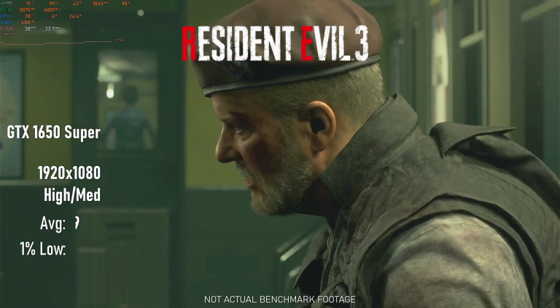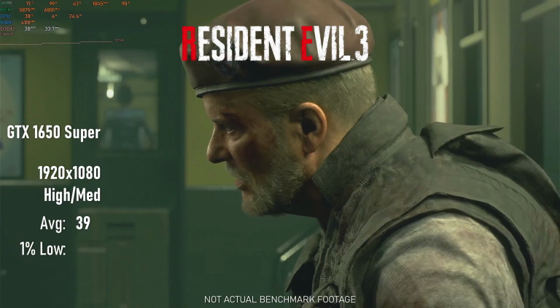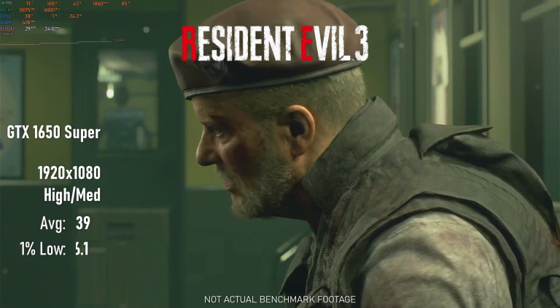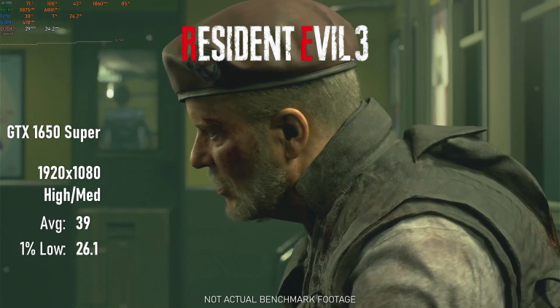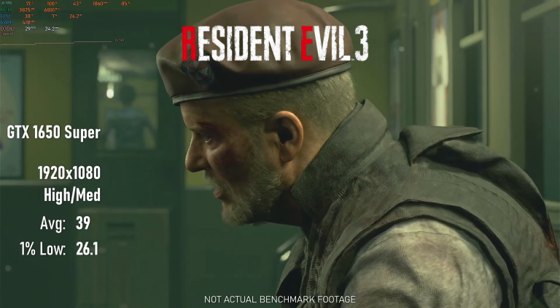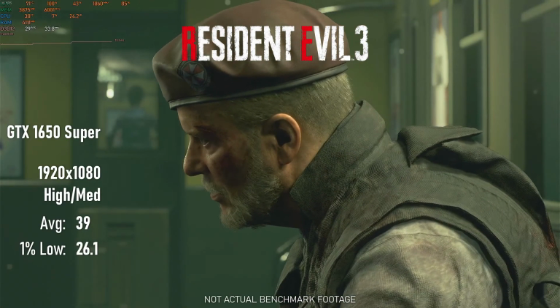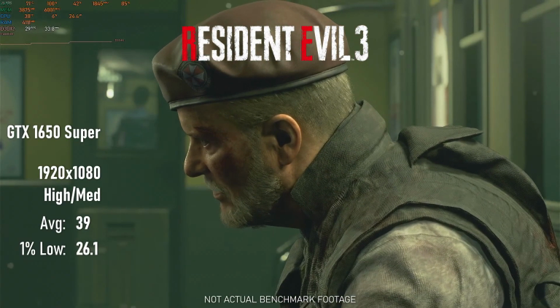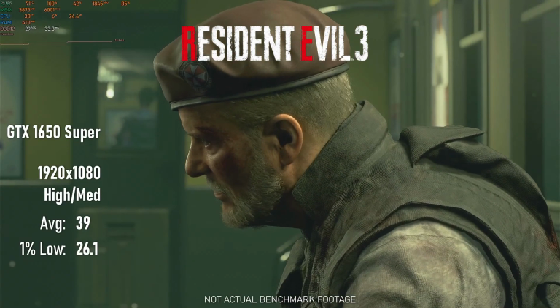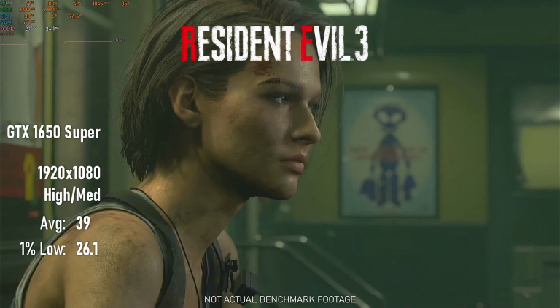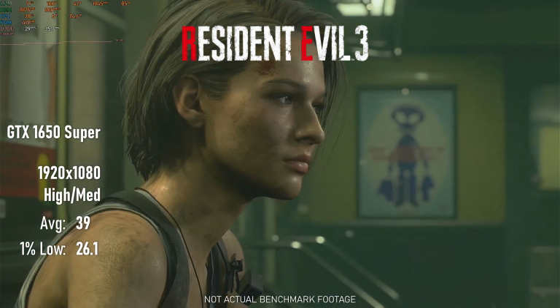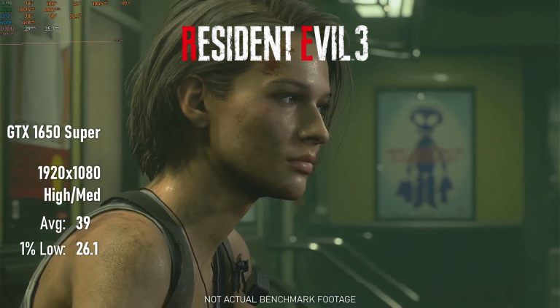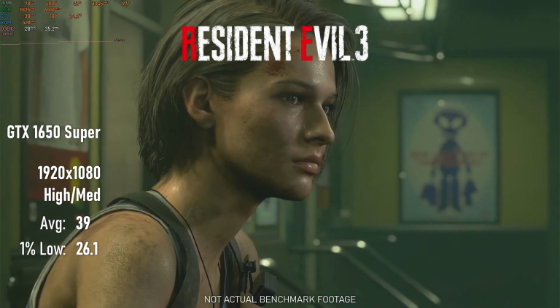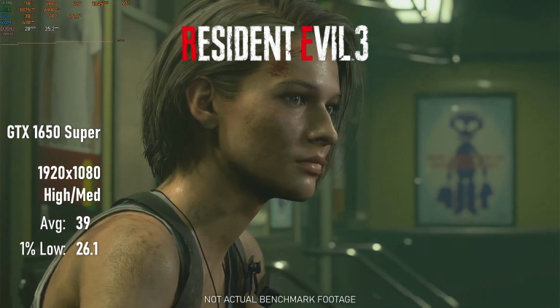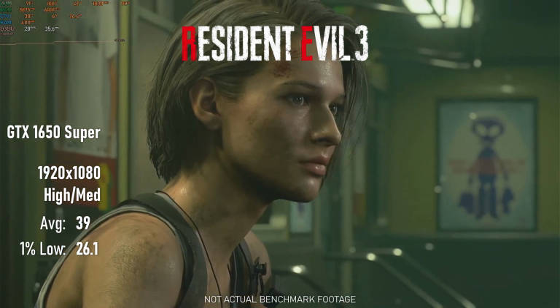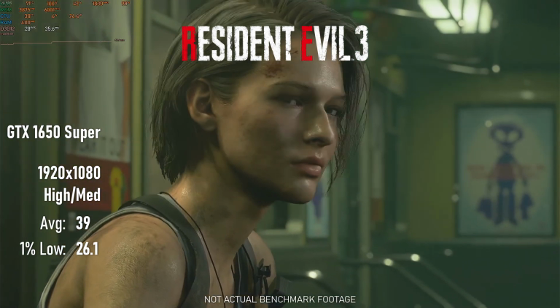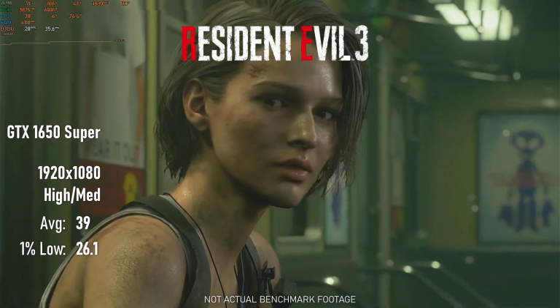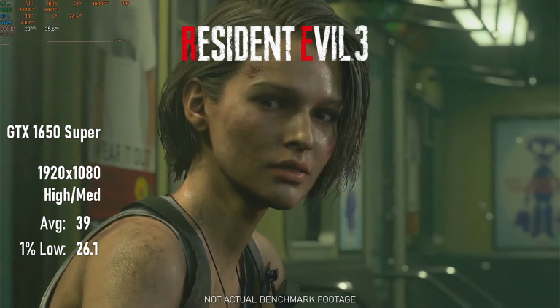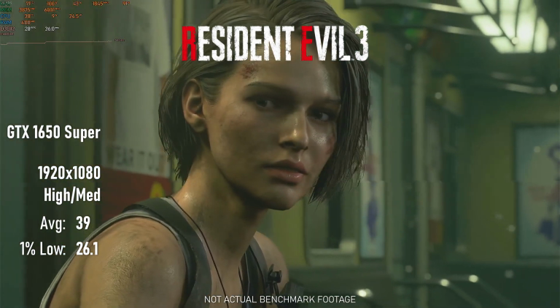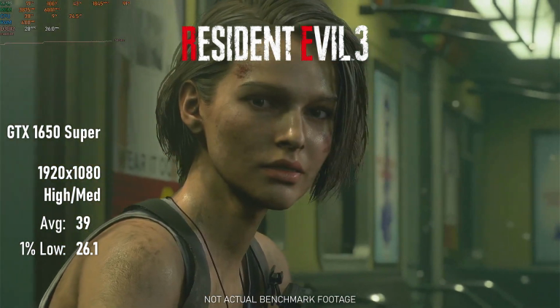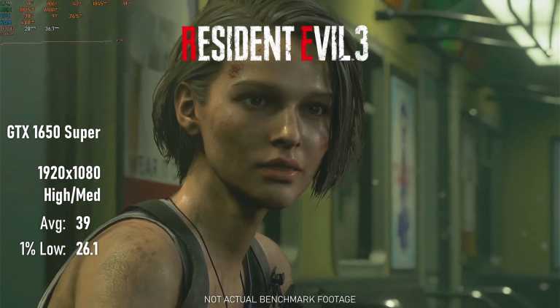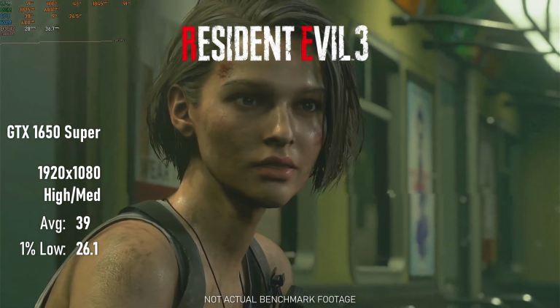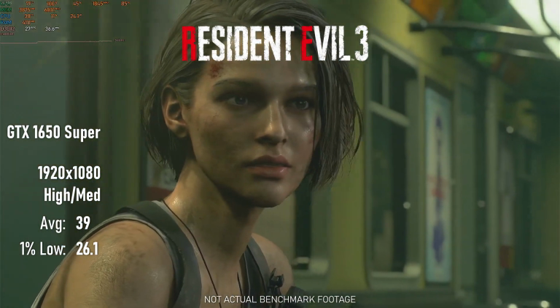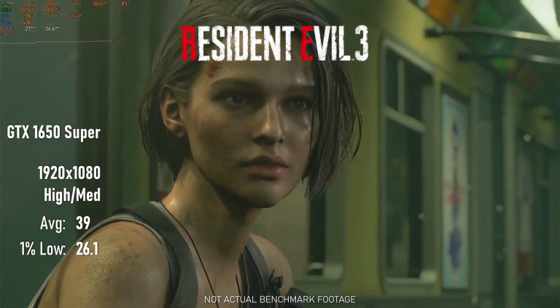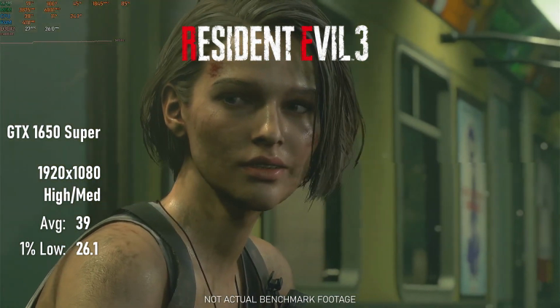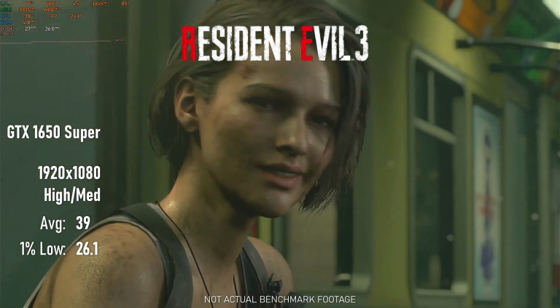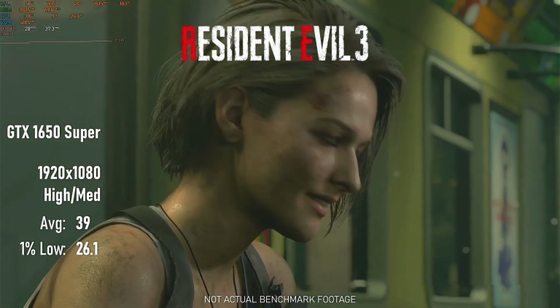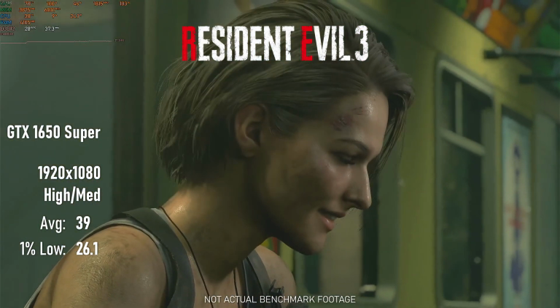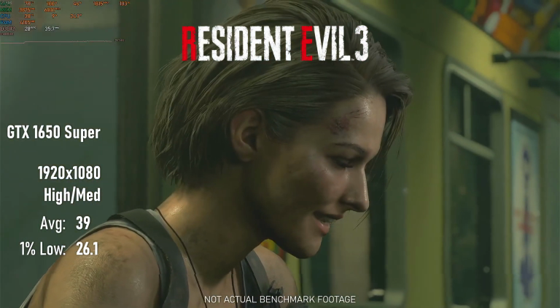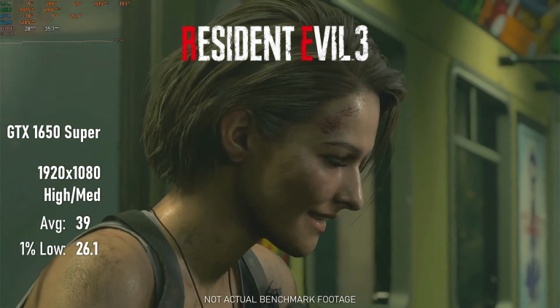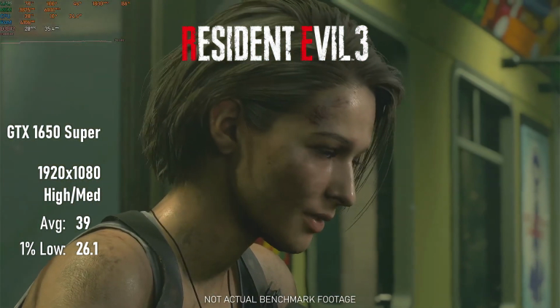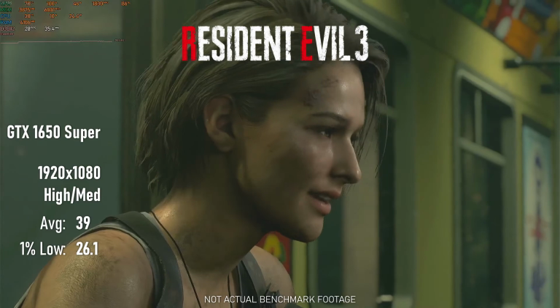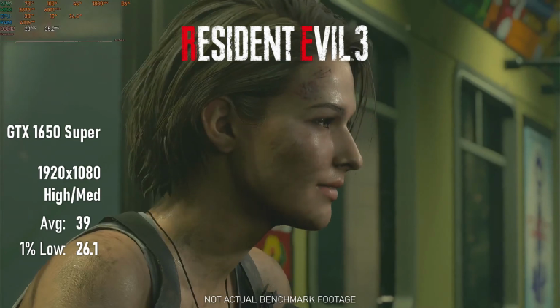Resident Evil 3 at high settings looks great, but the frame rate is pretty low, with averages below 40 and lows in the mid-20s.